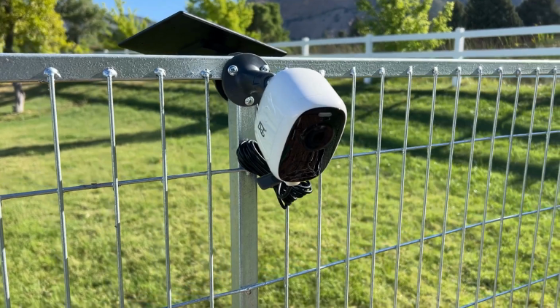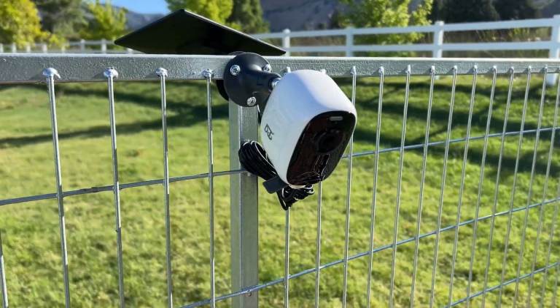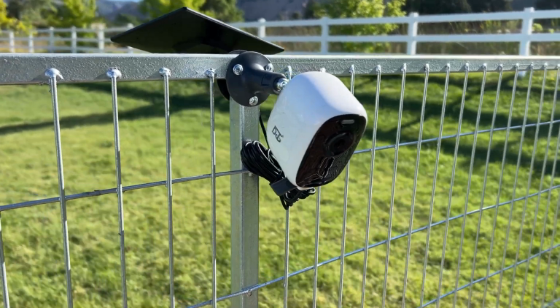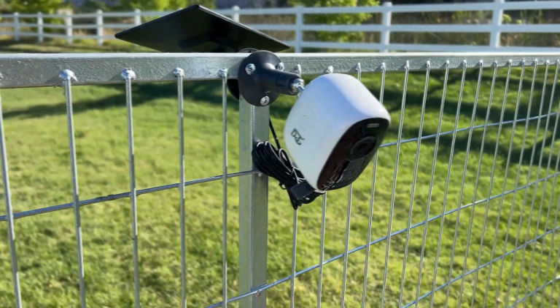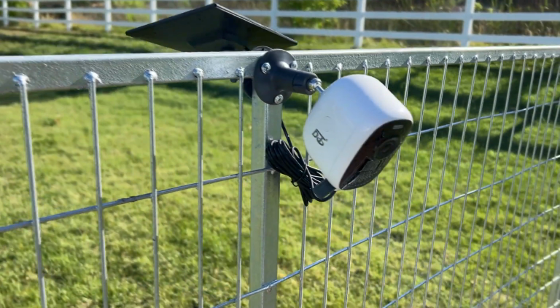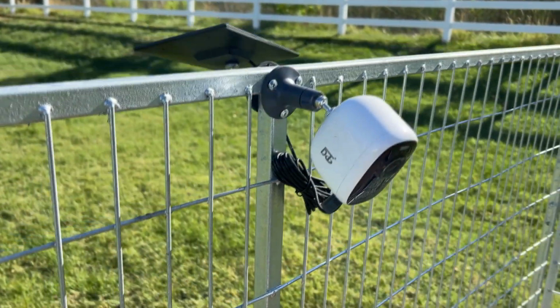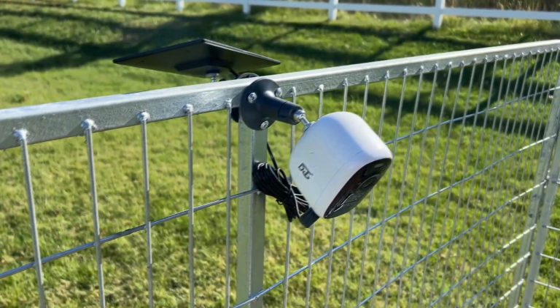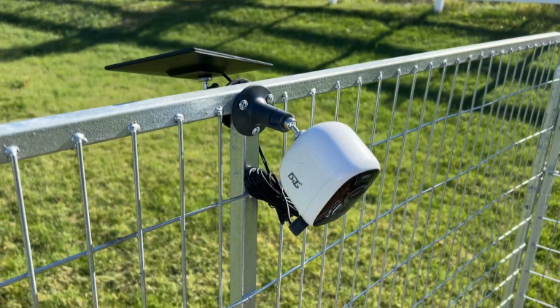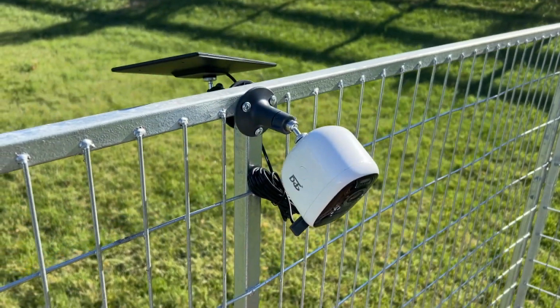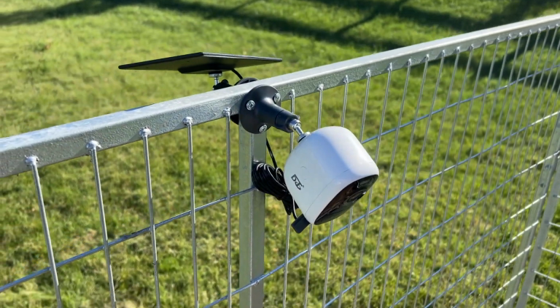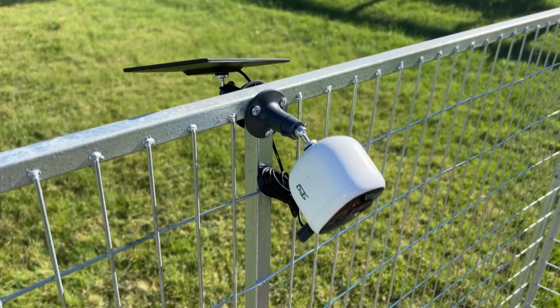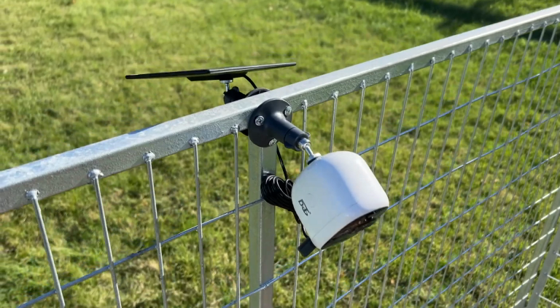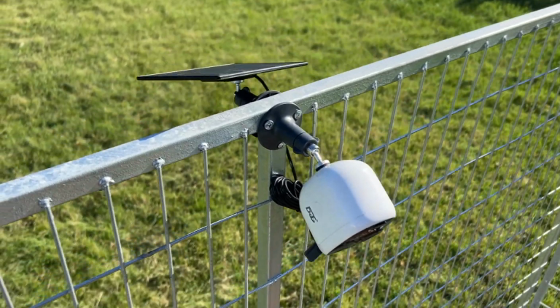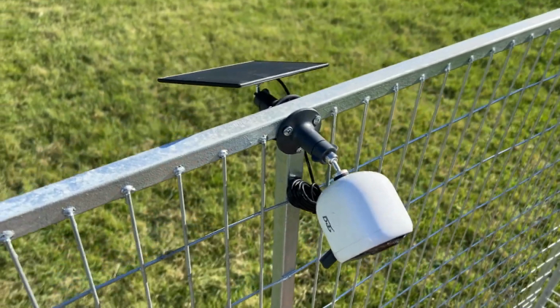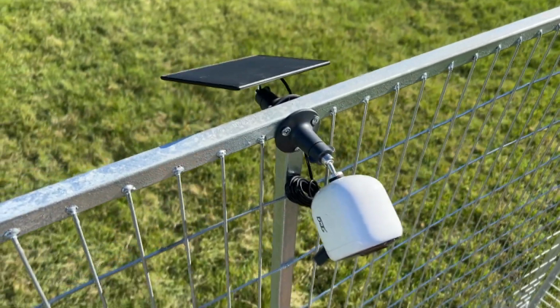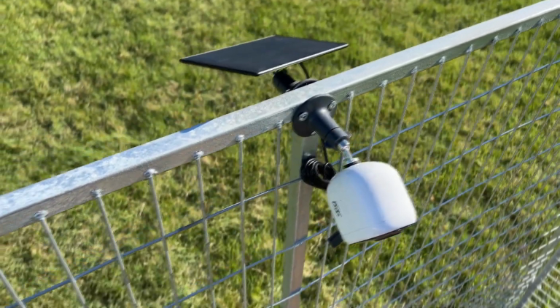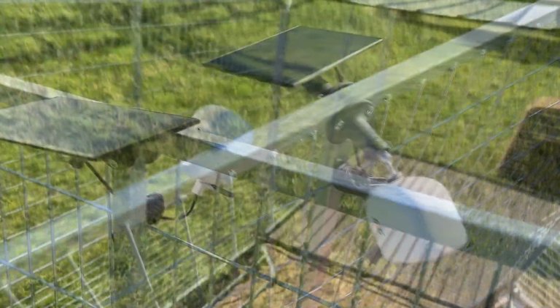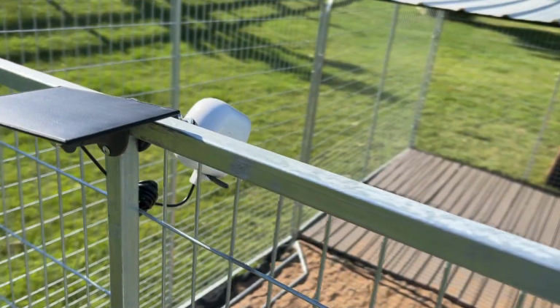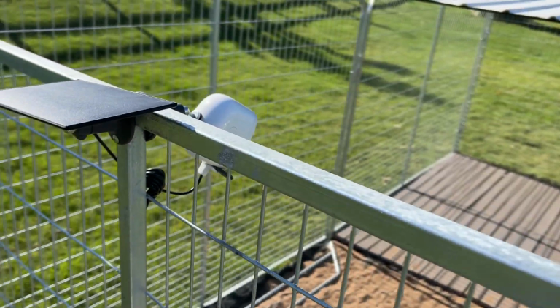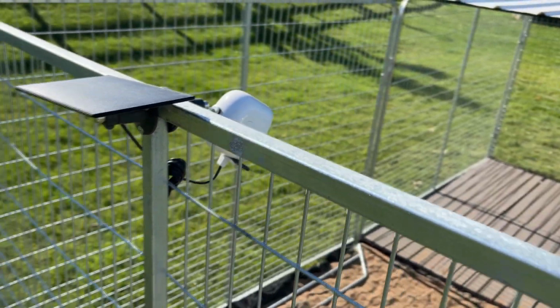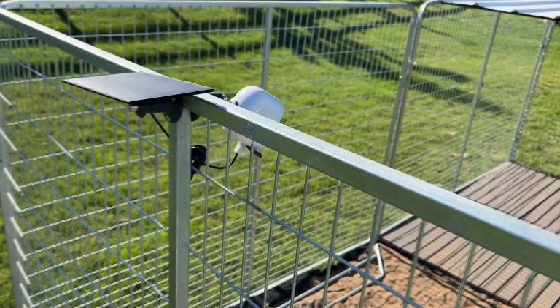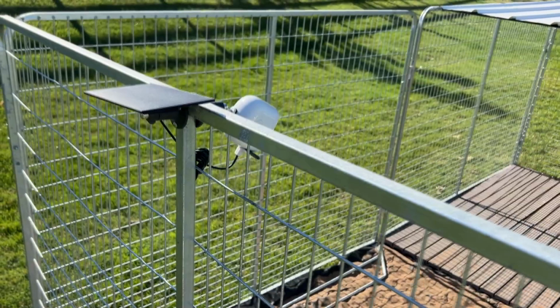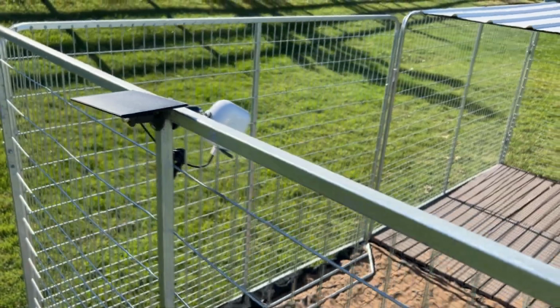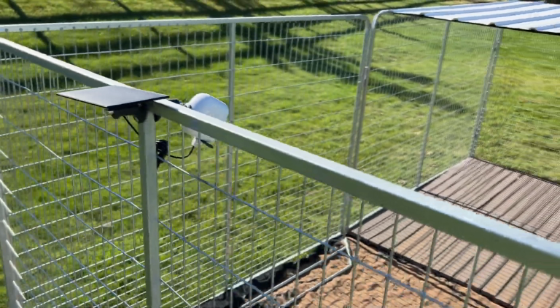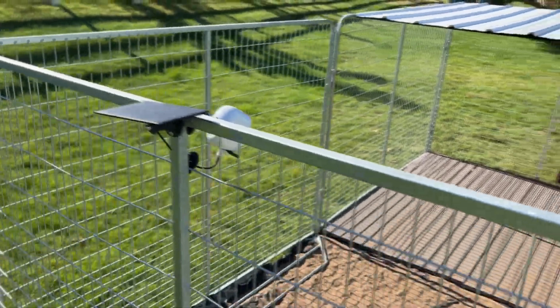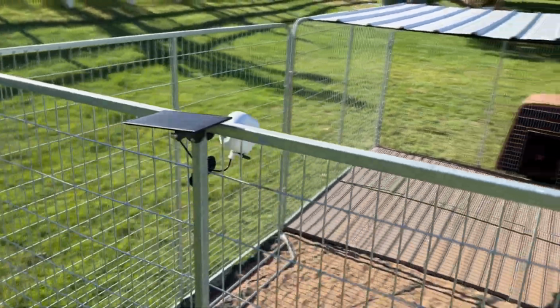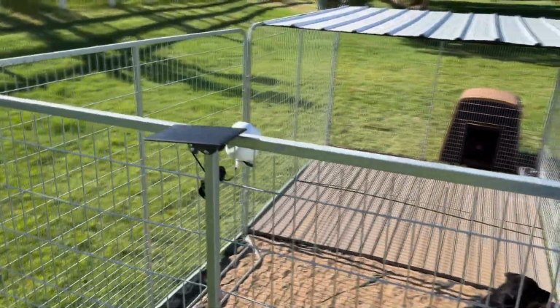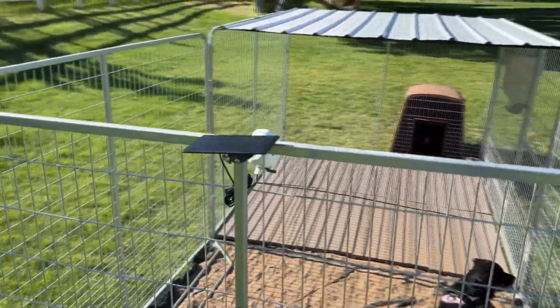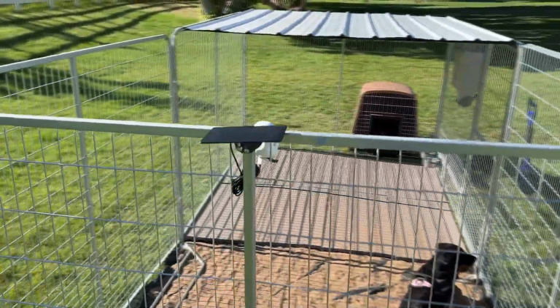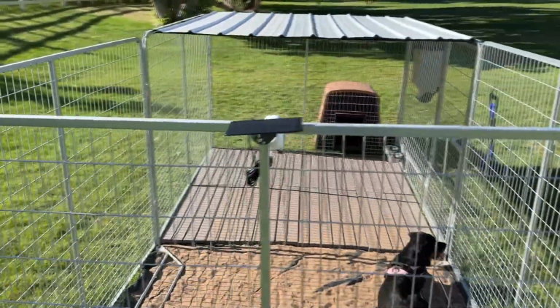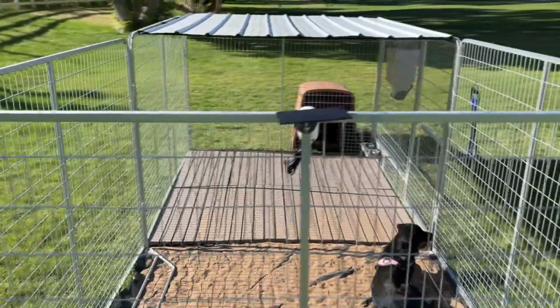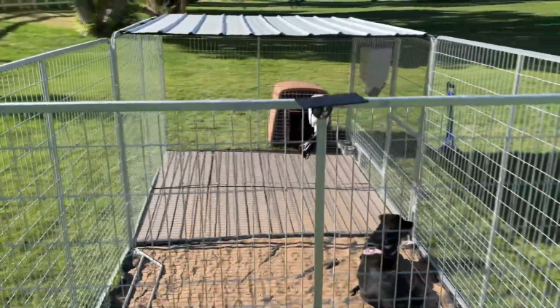K9 Kennel Store Pet Cam. Our furry friends are important members of the family, and leaving them at home while we go out to do people things can be hard. However, pet cameras specifically designed to watch over dogs can make the human's absence from their home less stressful for both parties.